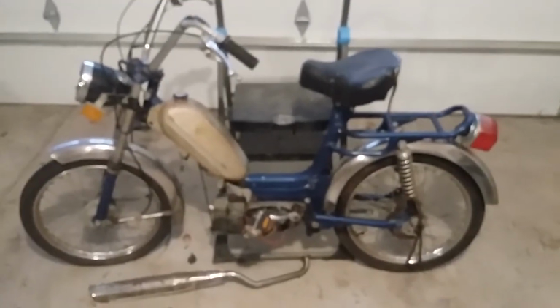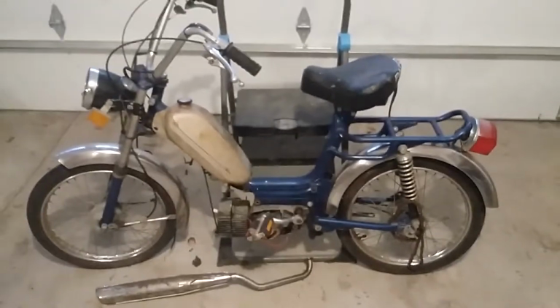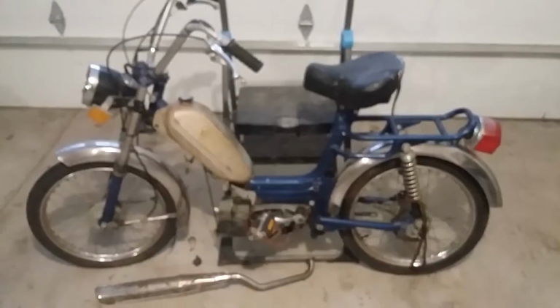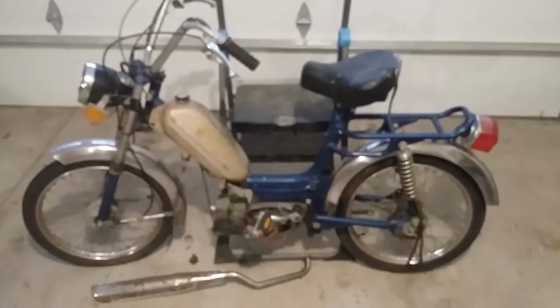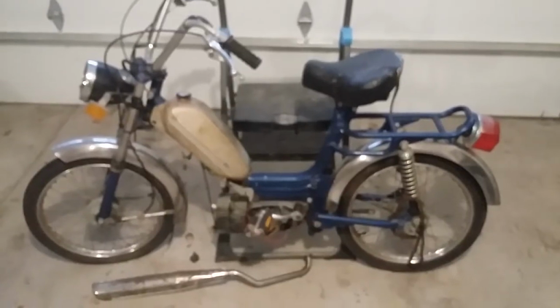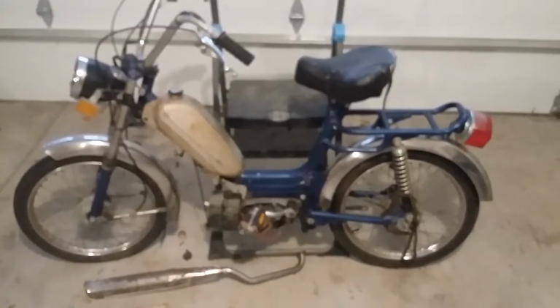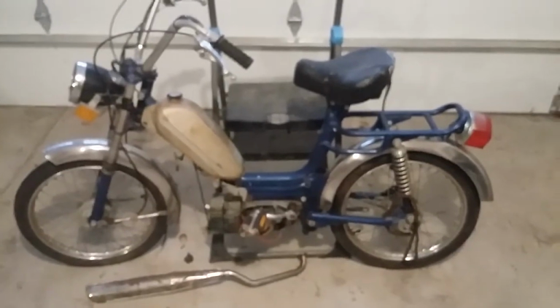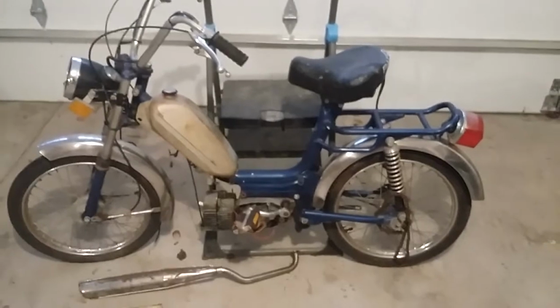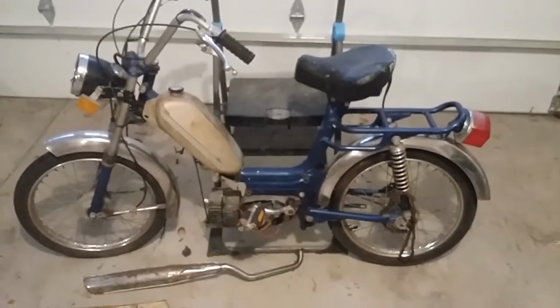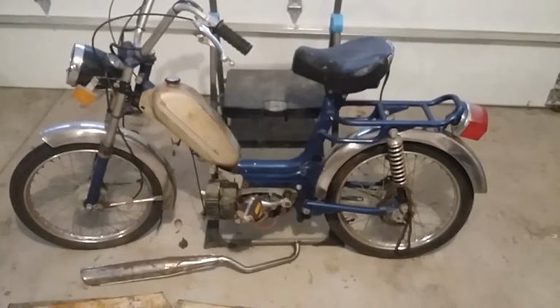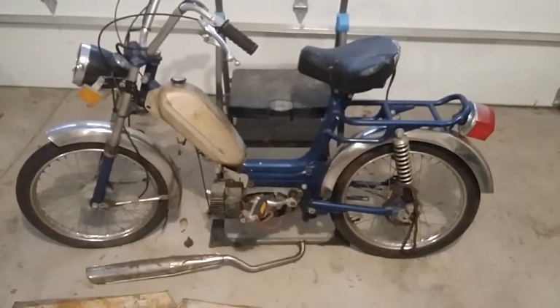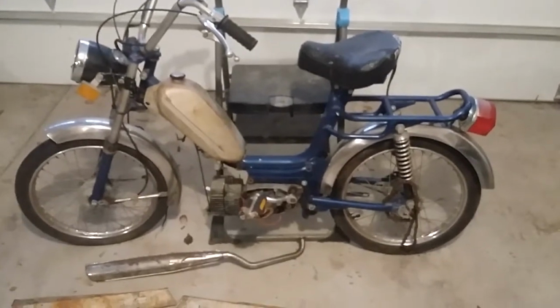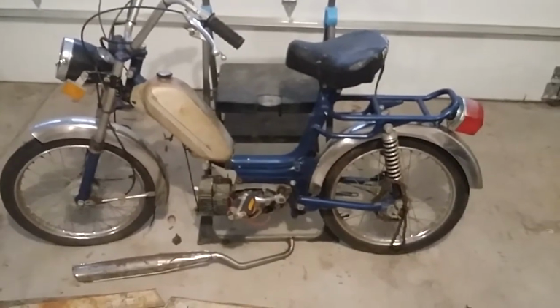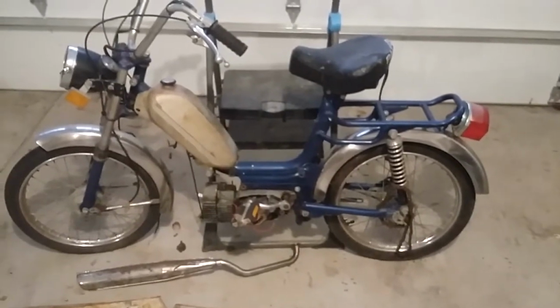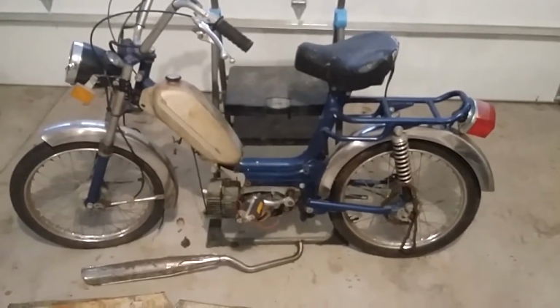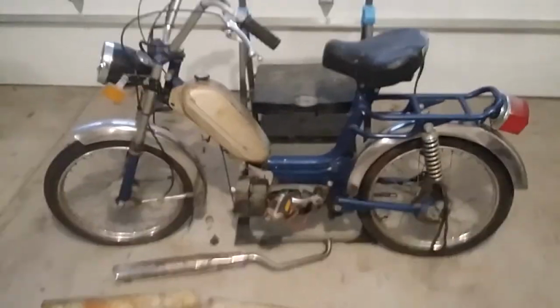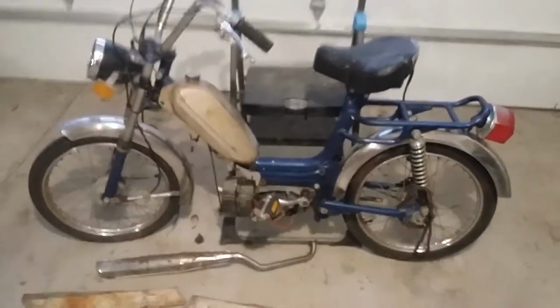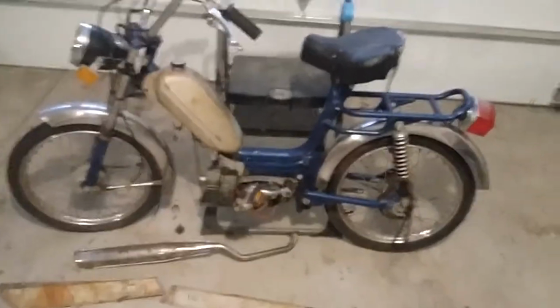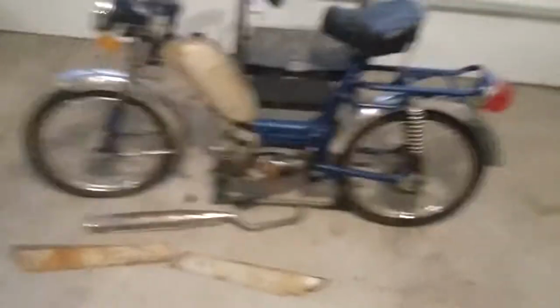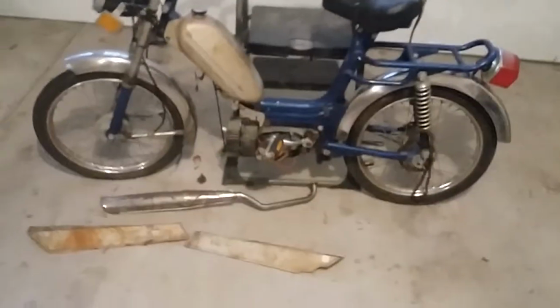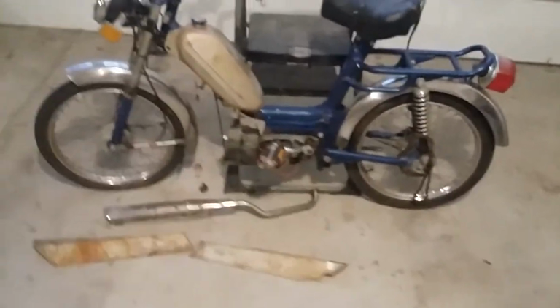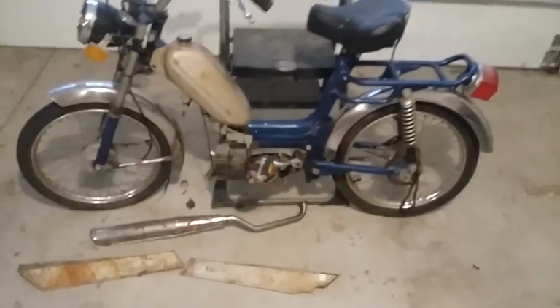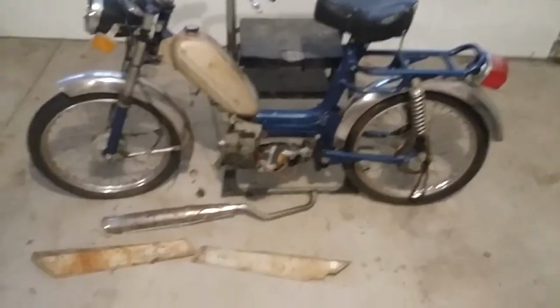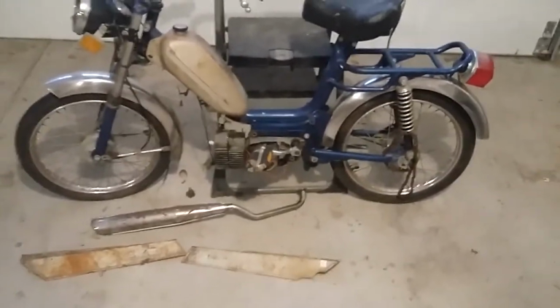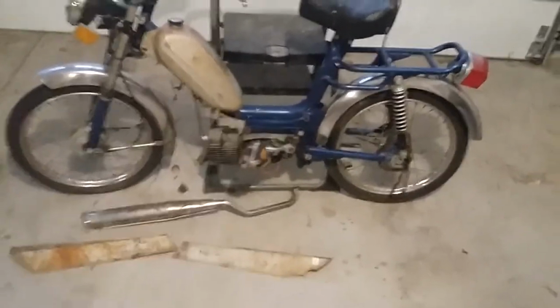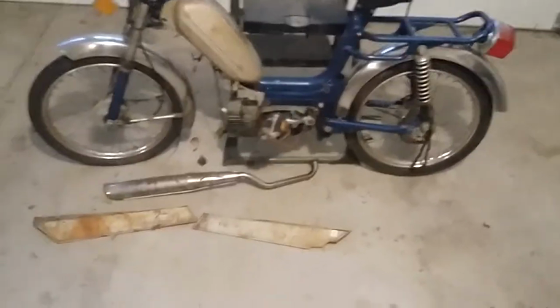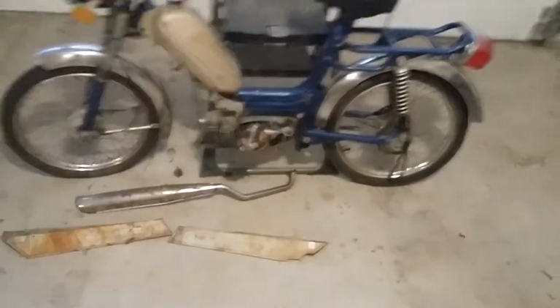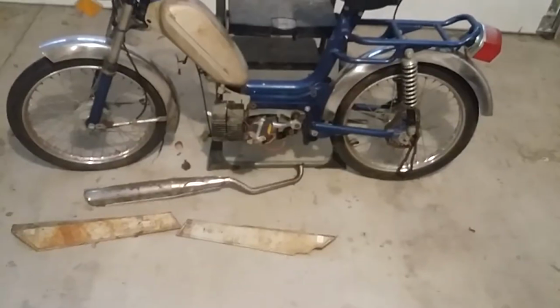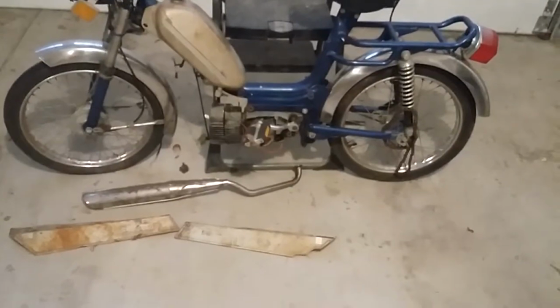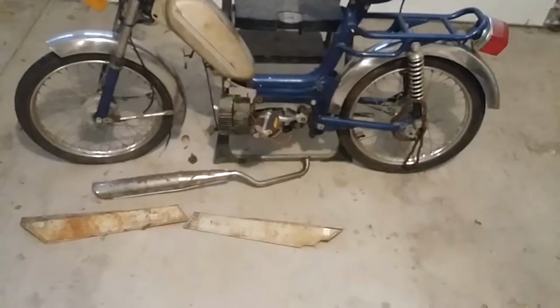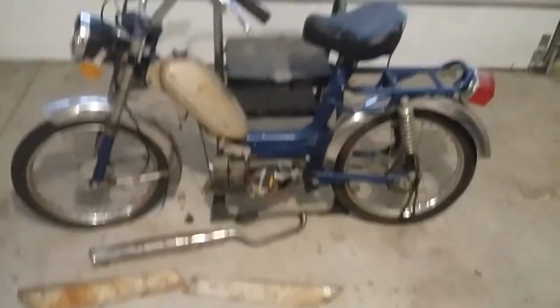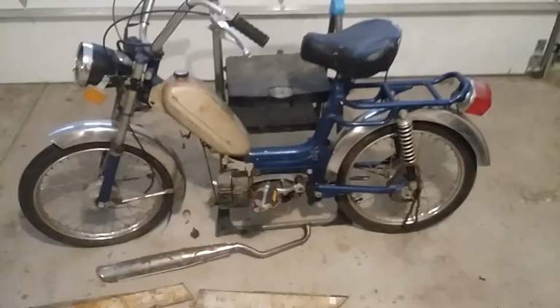This is a 1978 Marini Pacer moped. Take a look at this thing — picked it up. It's a bit of a project bike, or more likely a parts bike. I think I'll just part this one out.